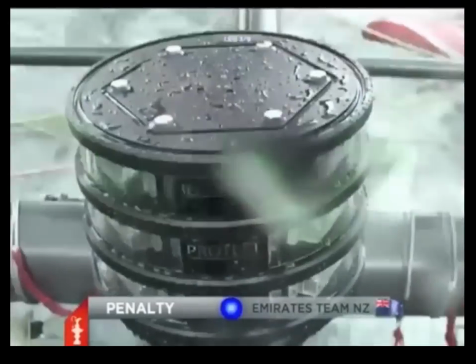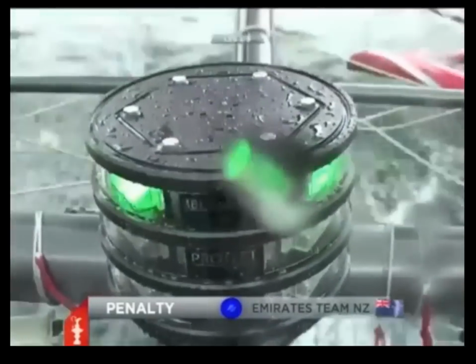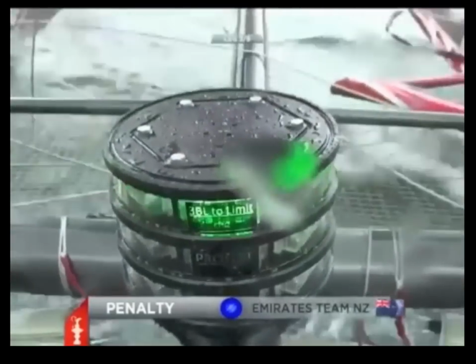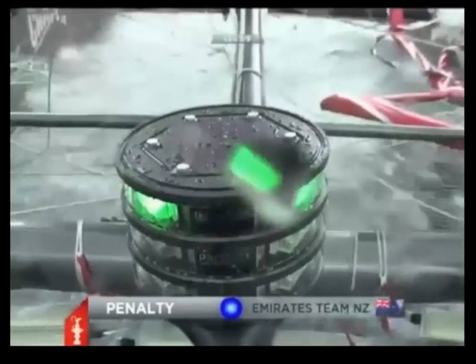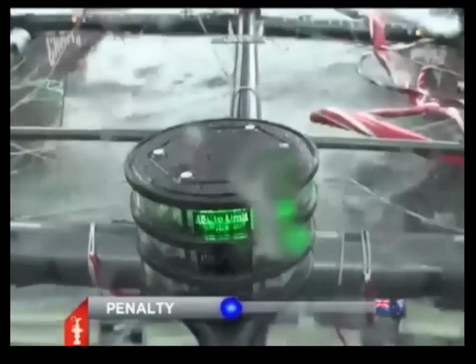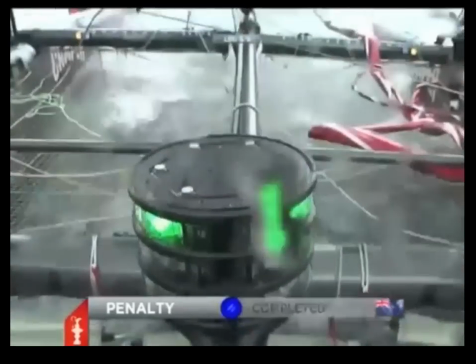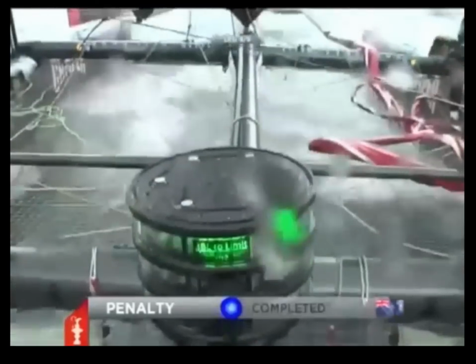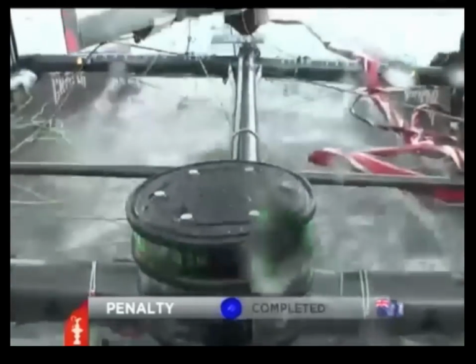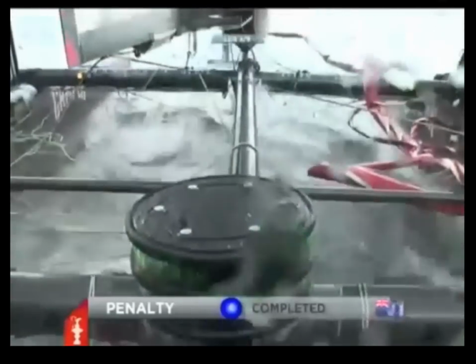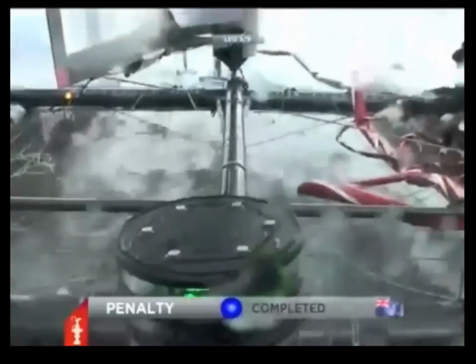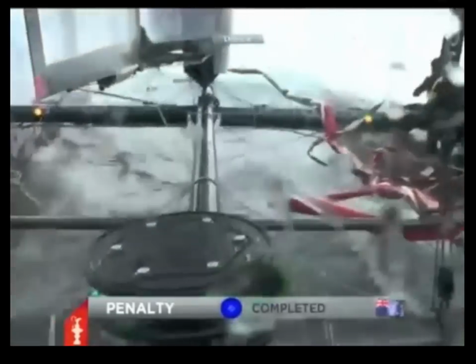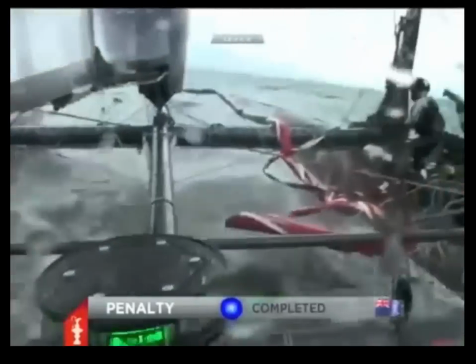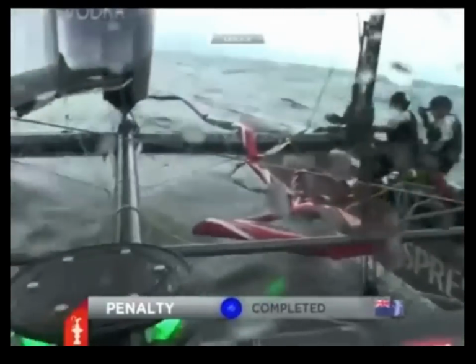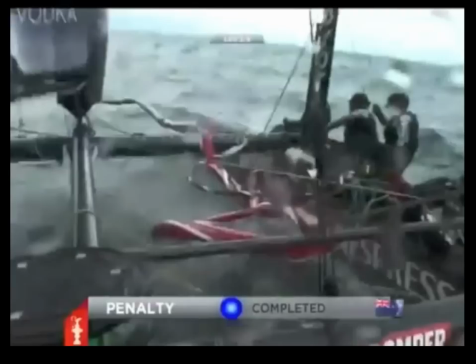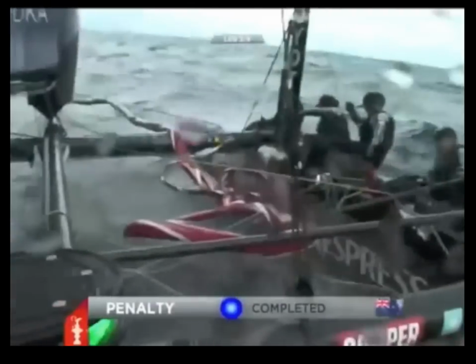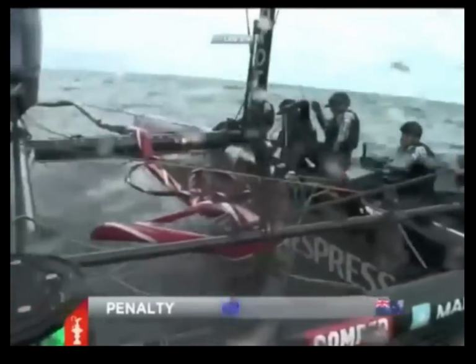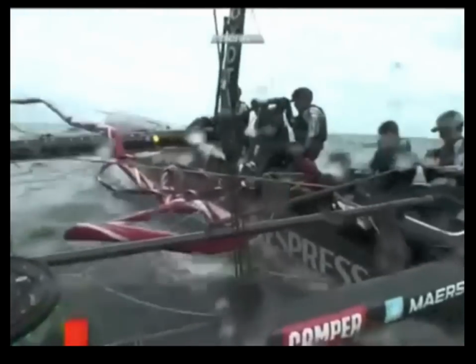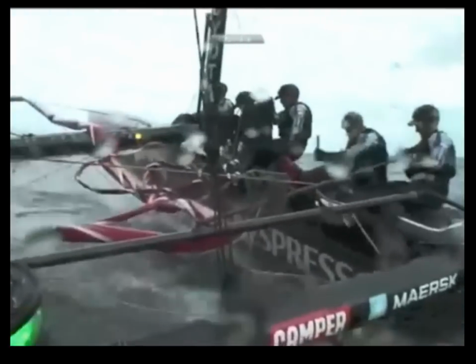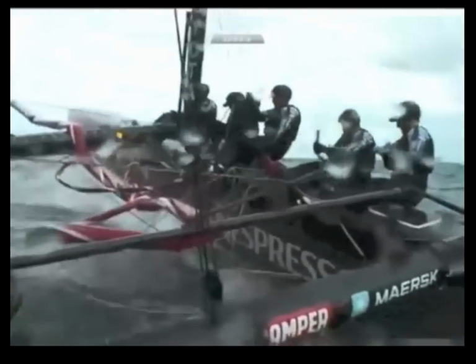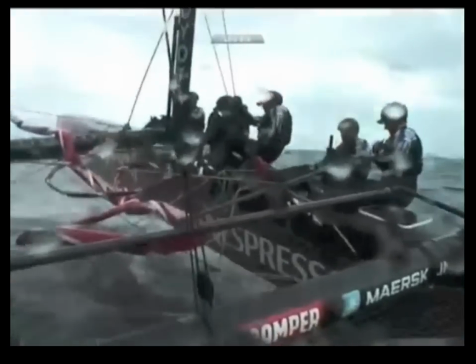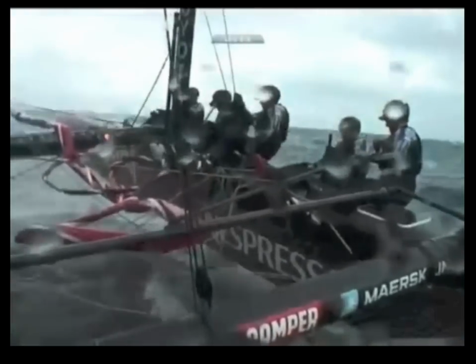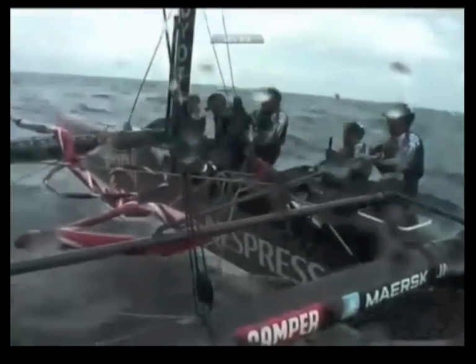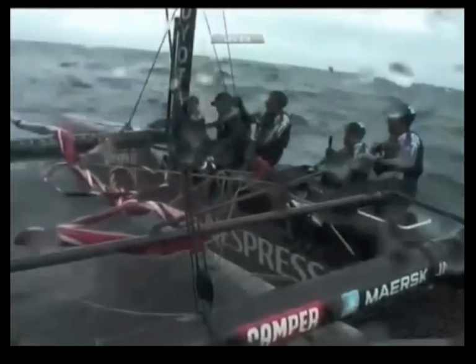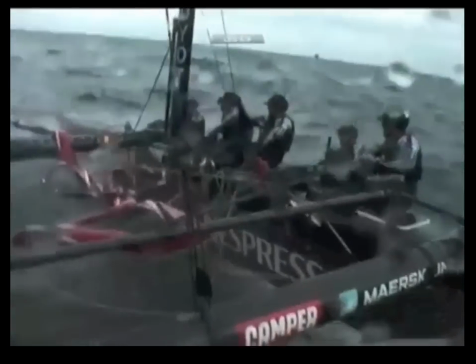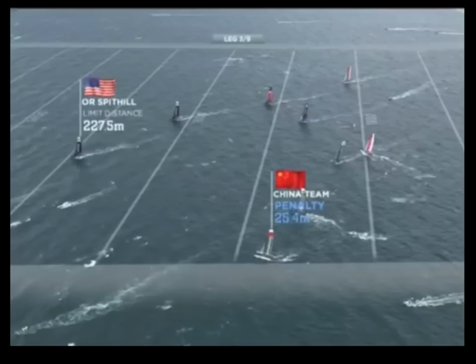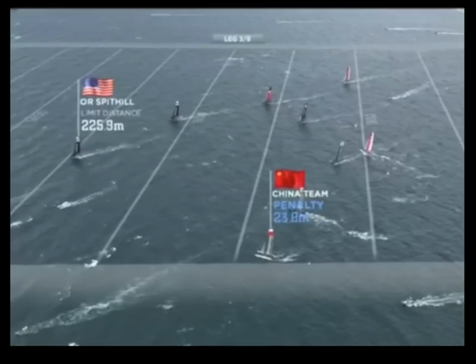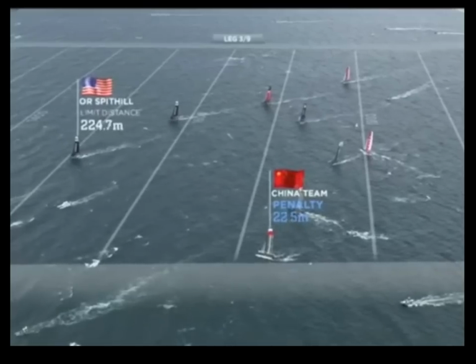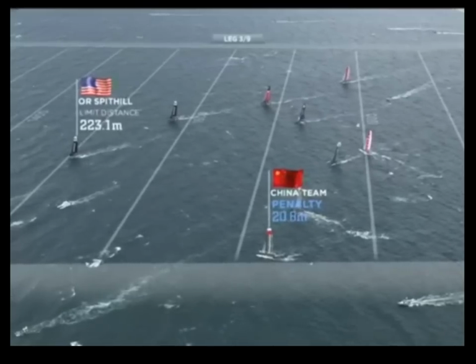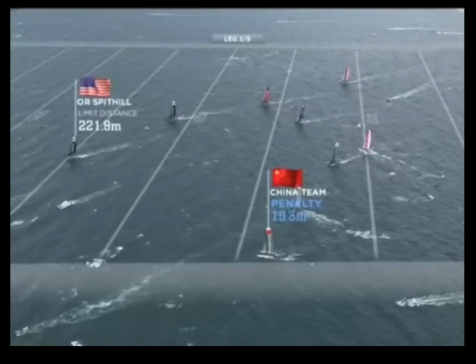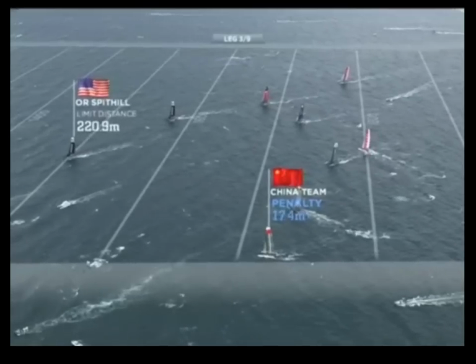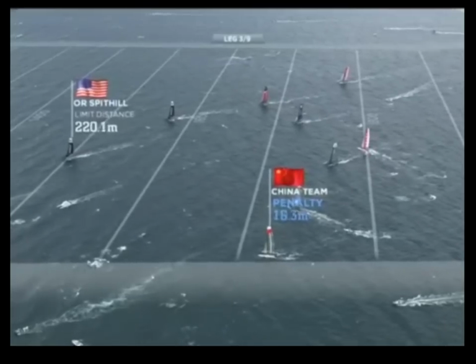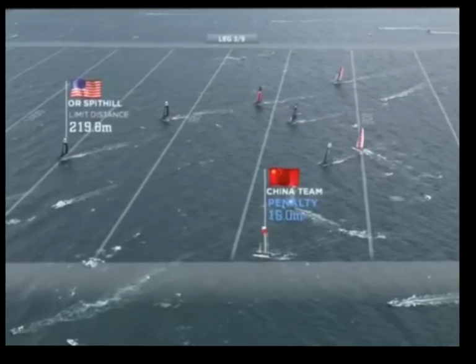What's going on here? Shouting sailors? Flashing lights? Penalties? There's a lot happening. Let me explain.